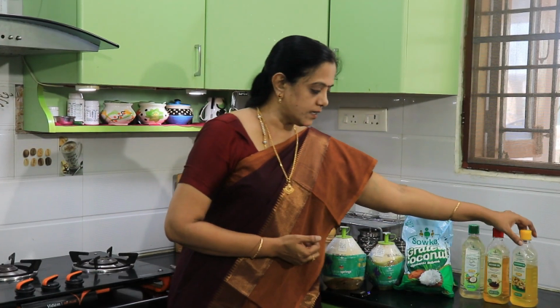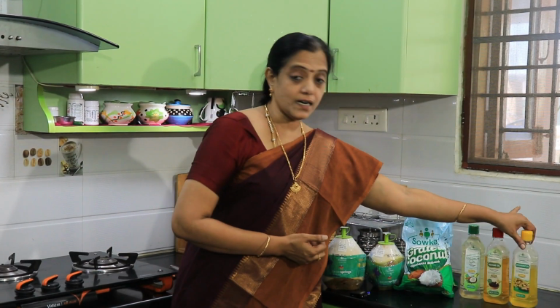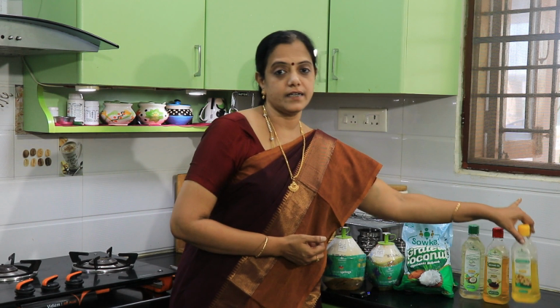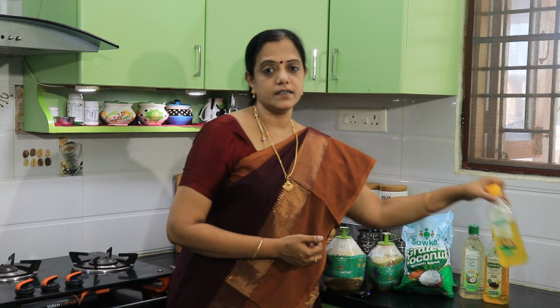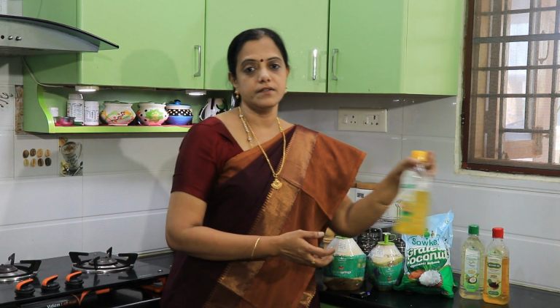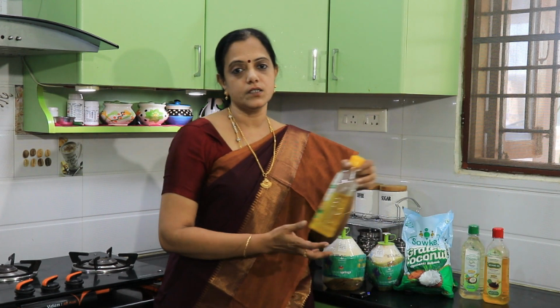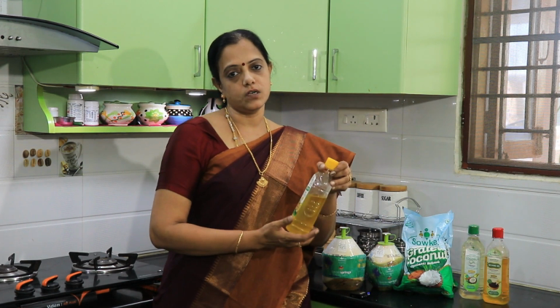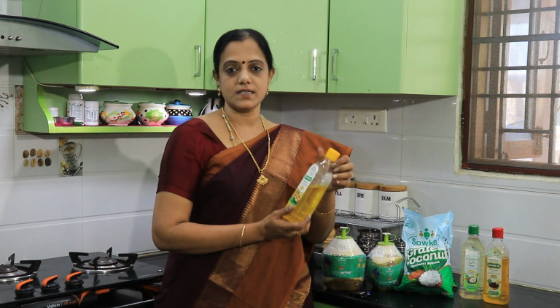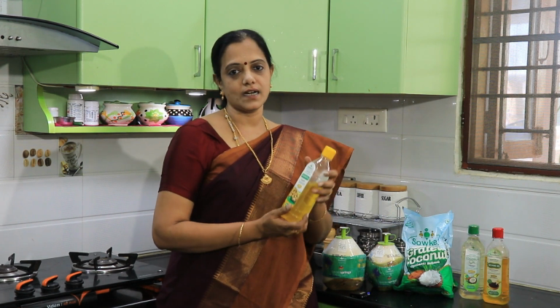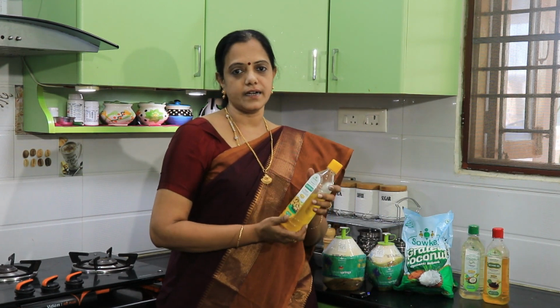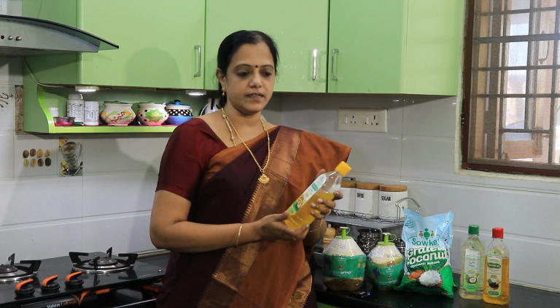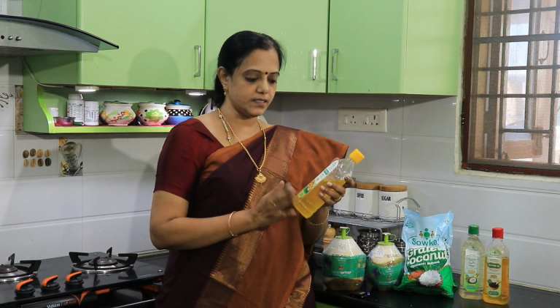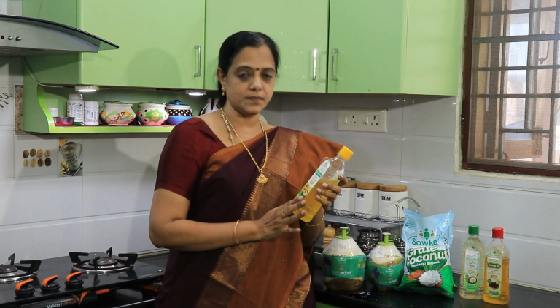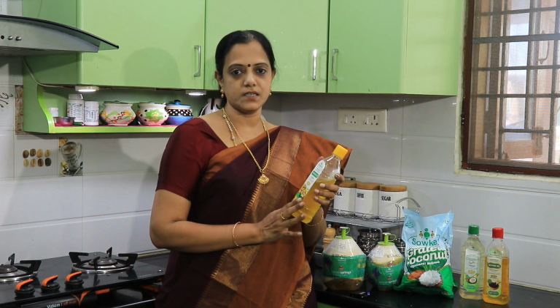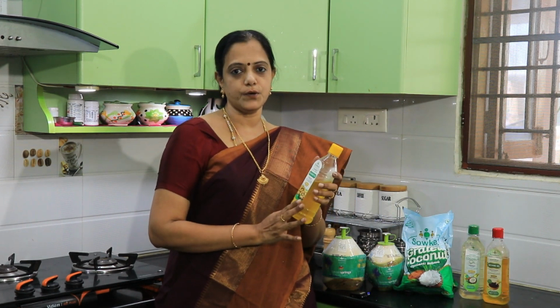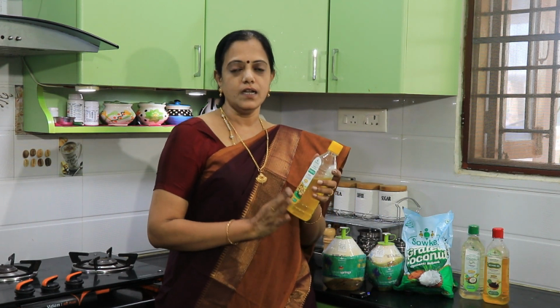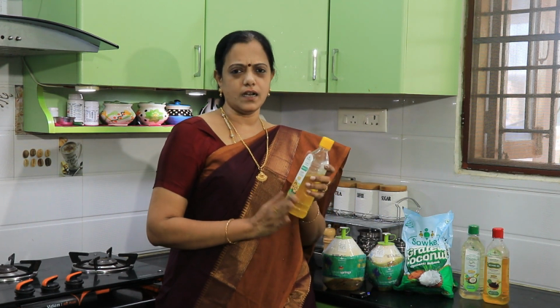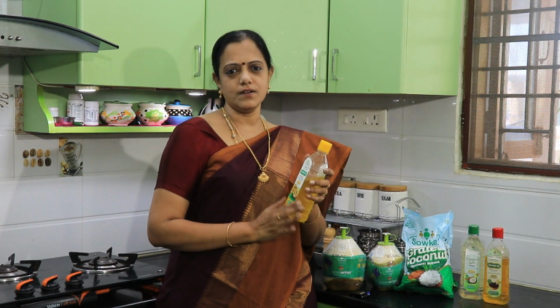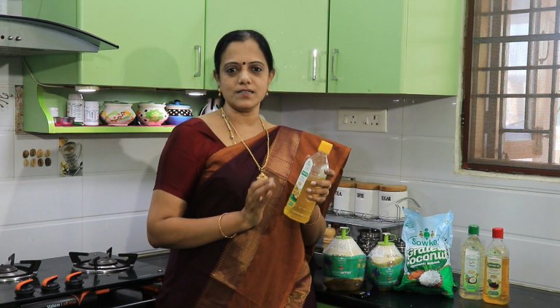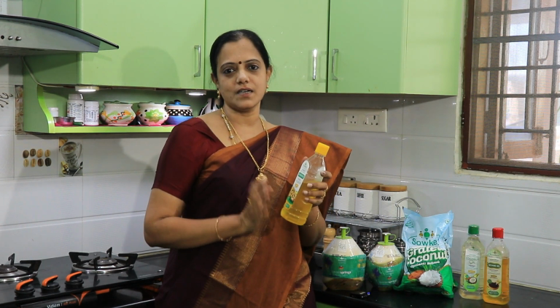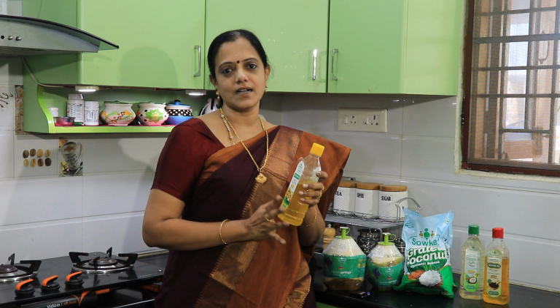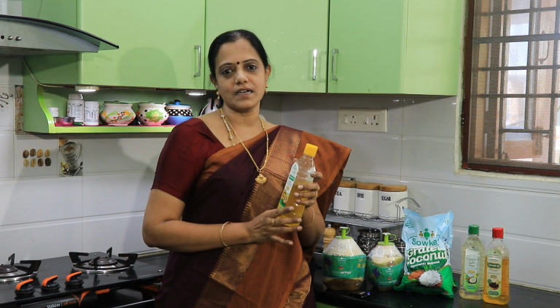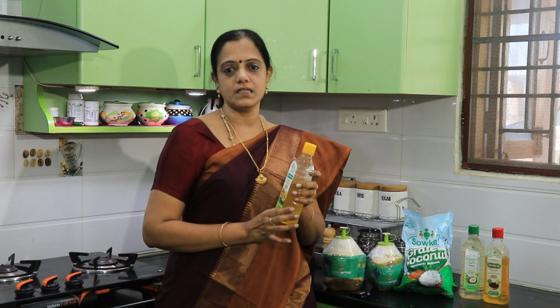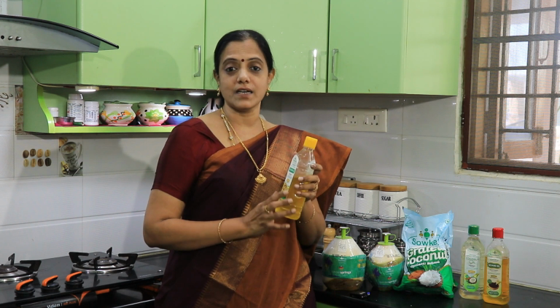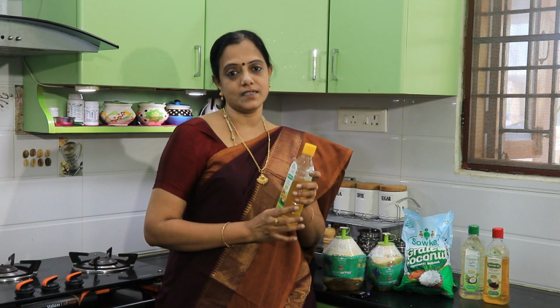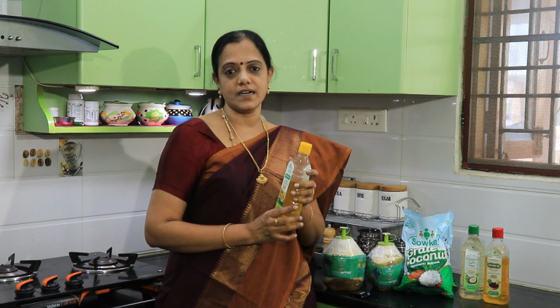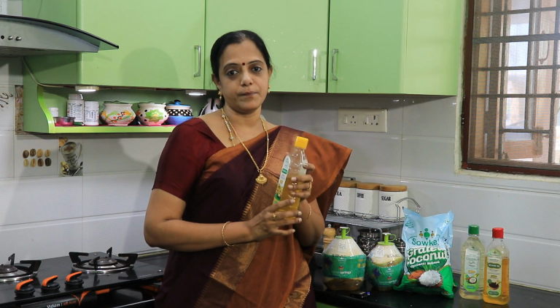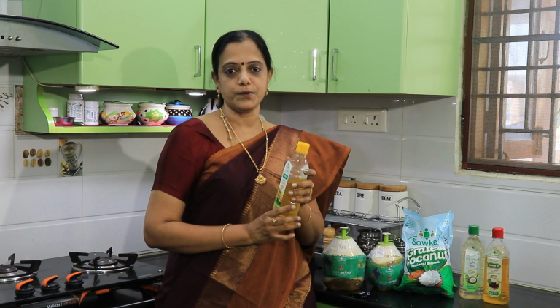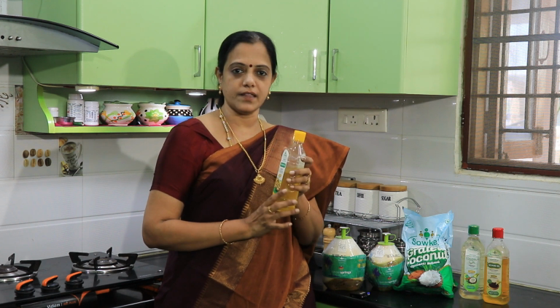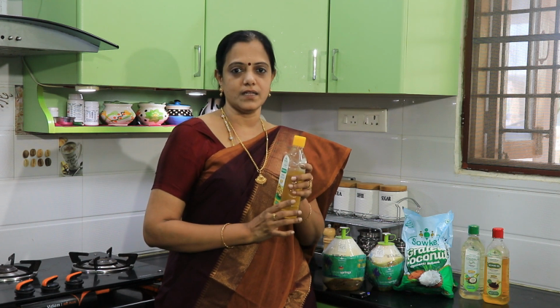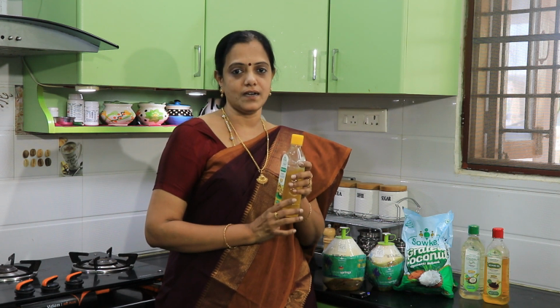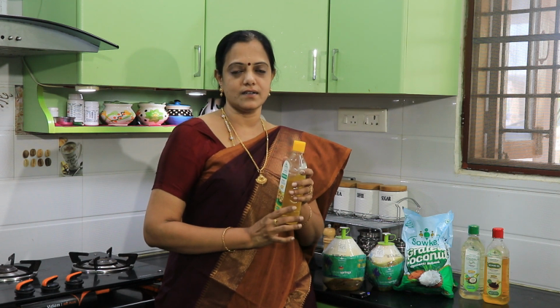This is a cold pressed coconut. It is 100% pure. It is a very good coconut.